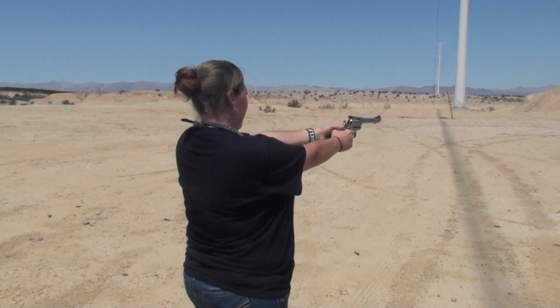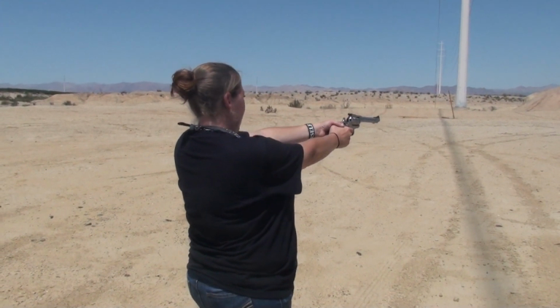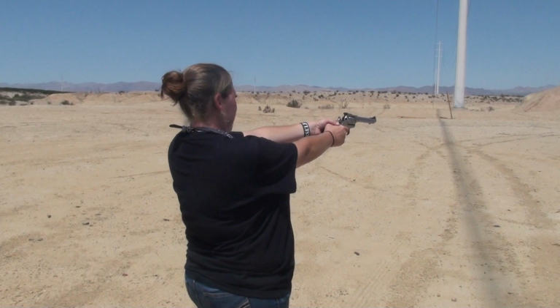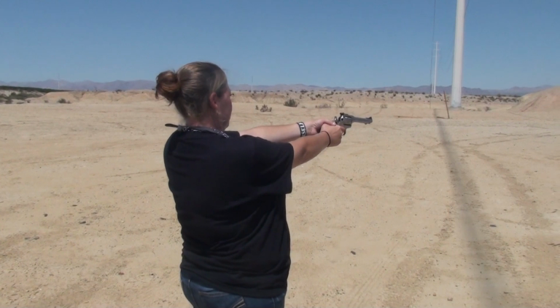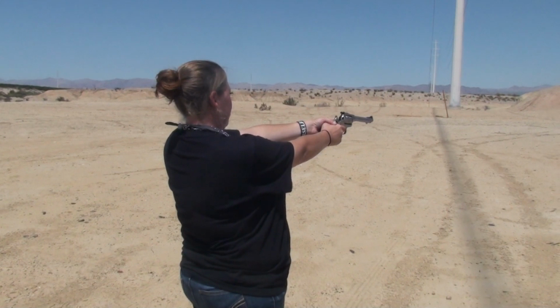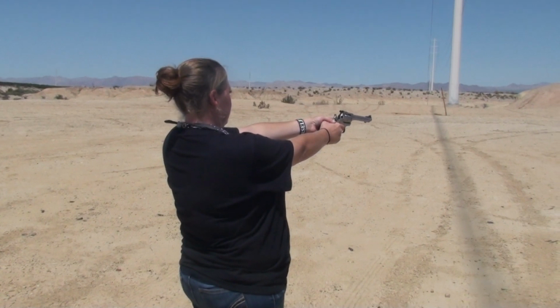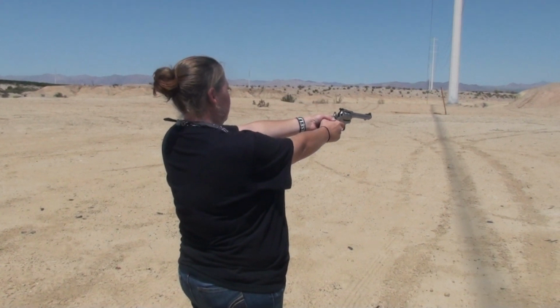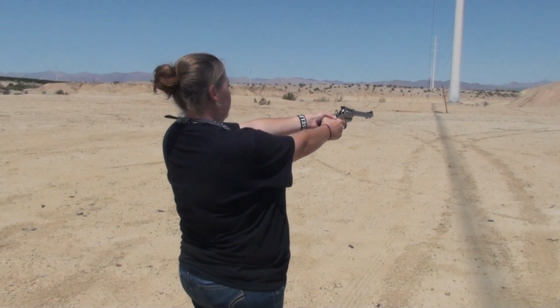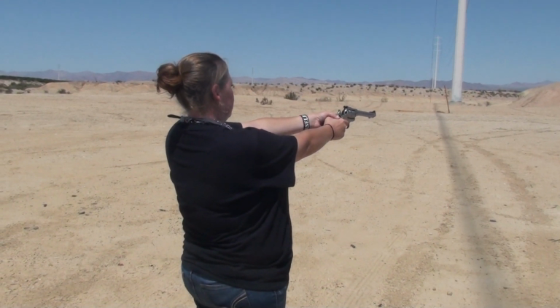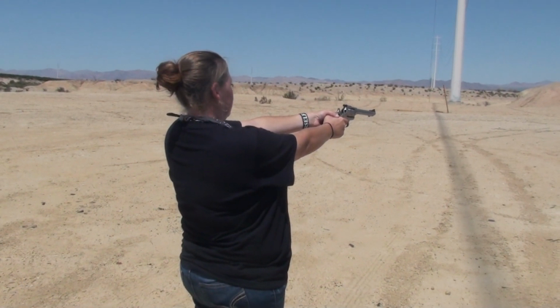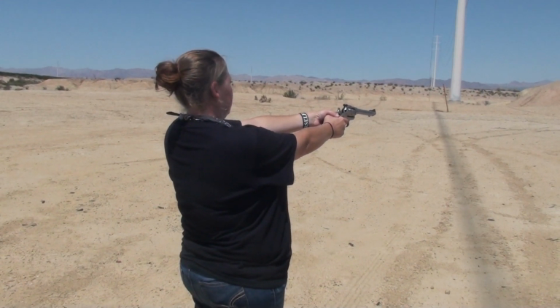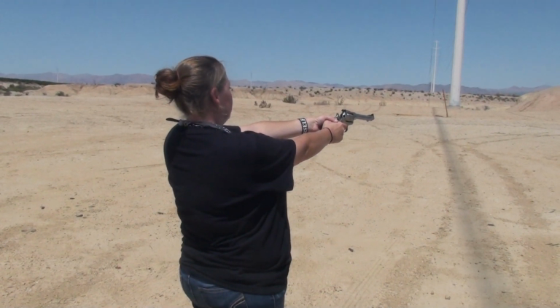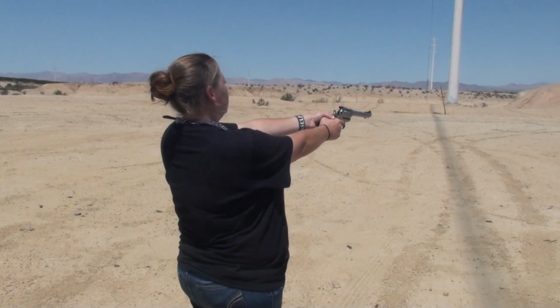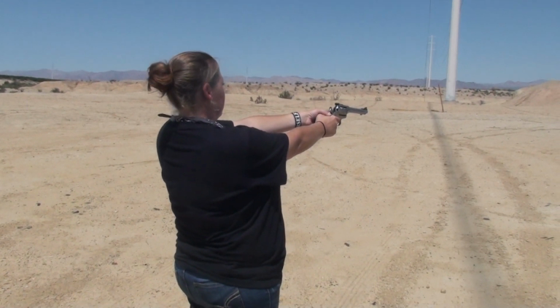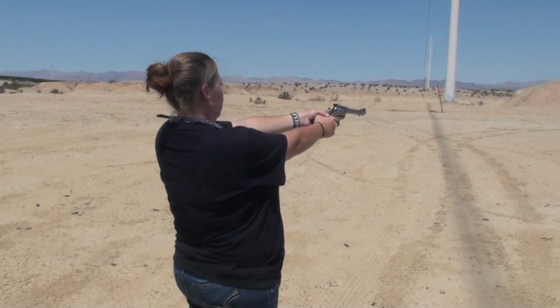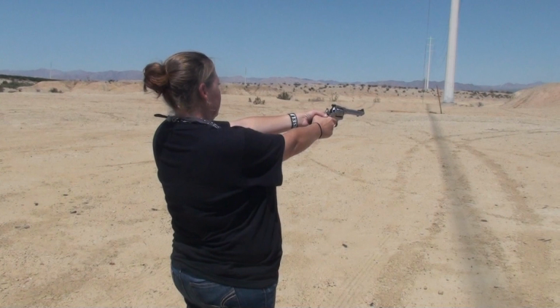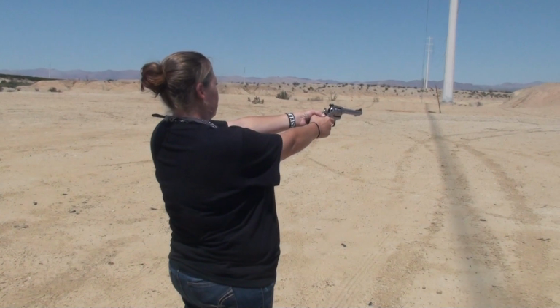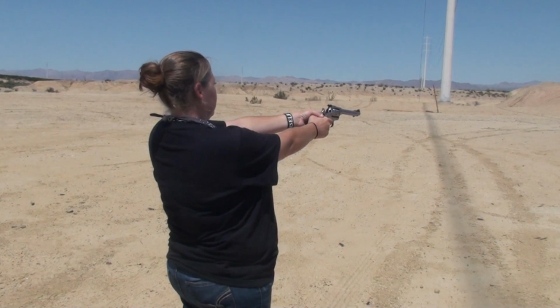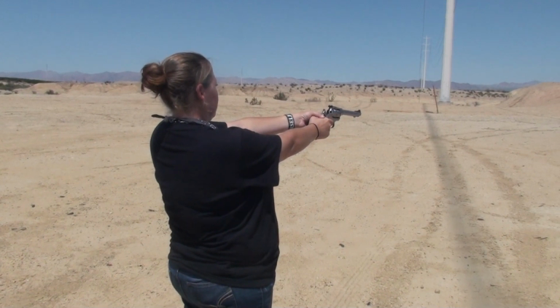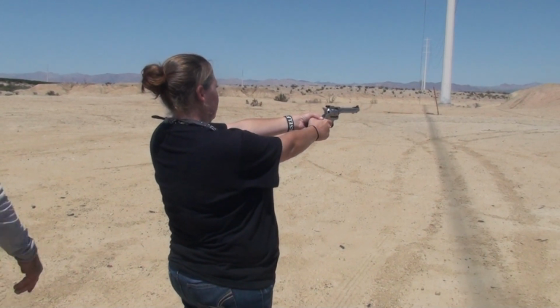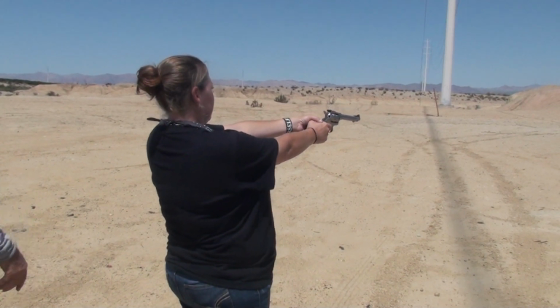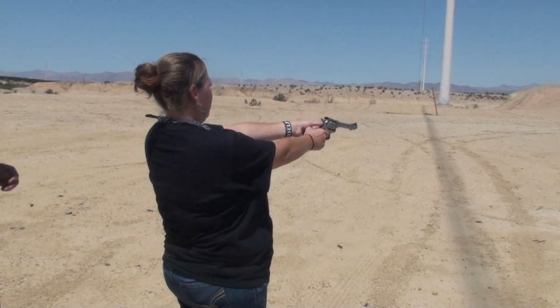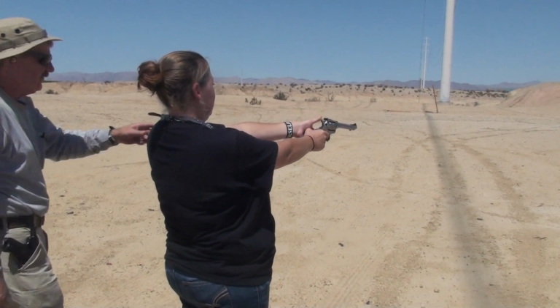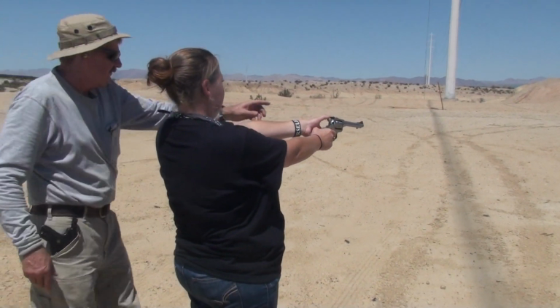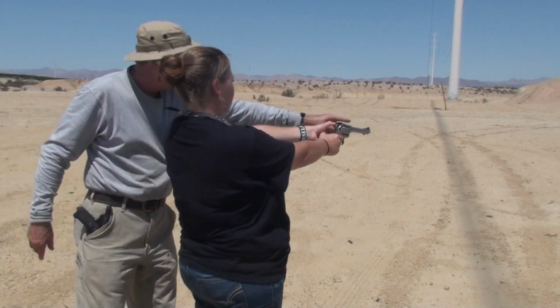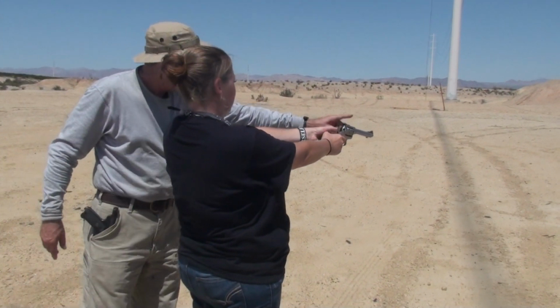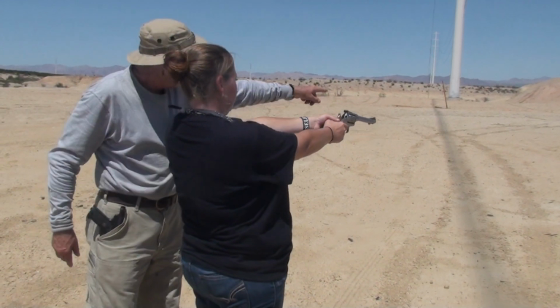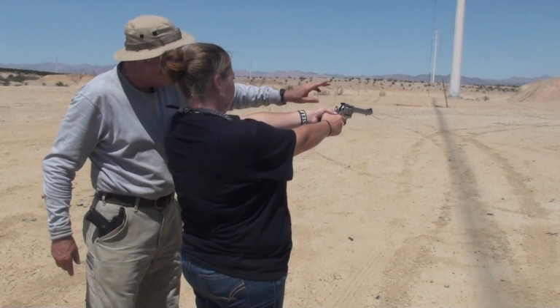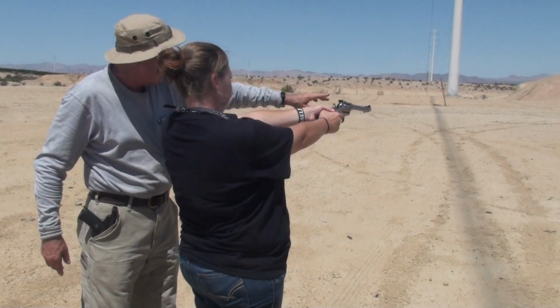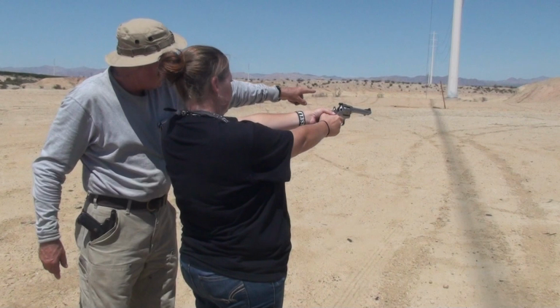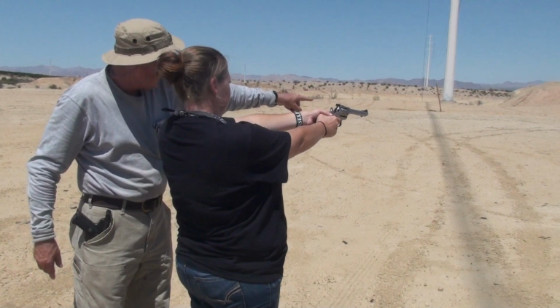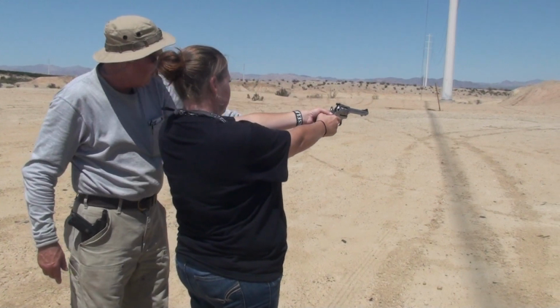How do you aim? Make sure the orange is lined up with the green, and then wherever you want to hit the can, point it at that. I'm shooting above it. What you do is aim the same way you did, but just aim a little lower.